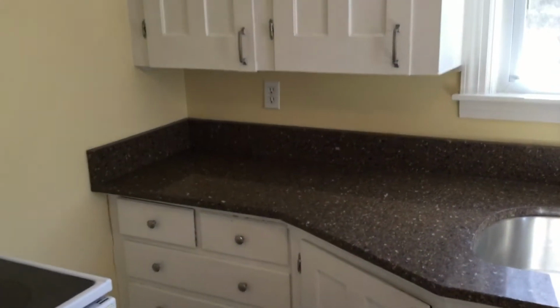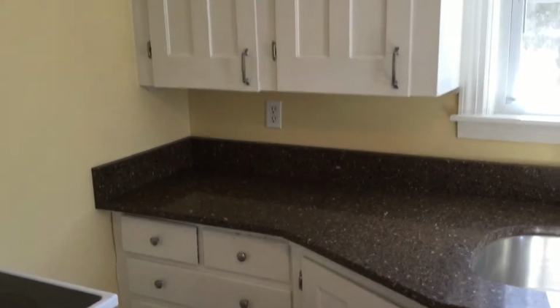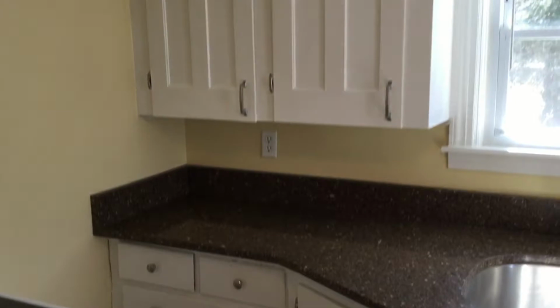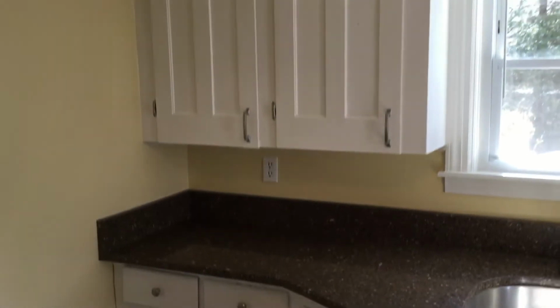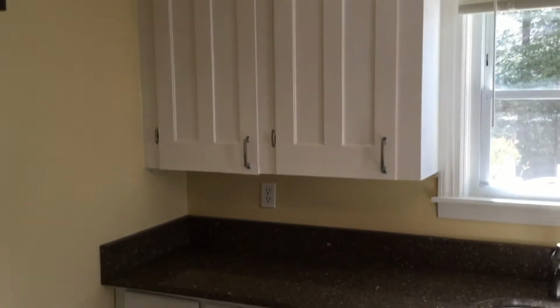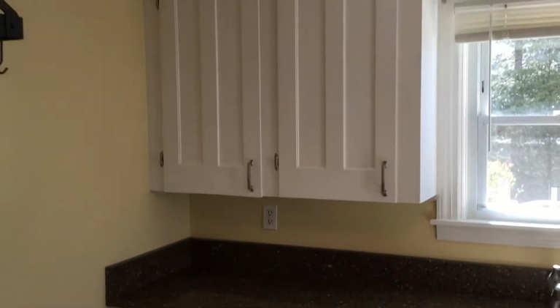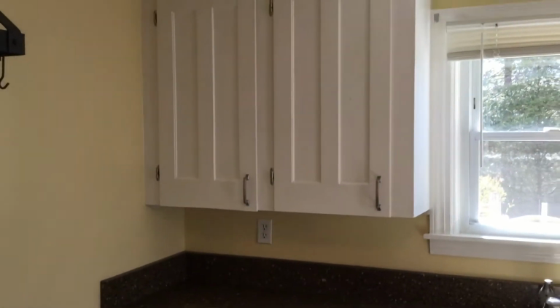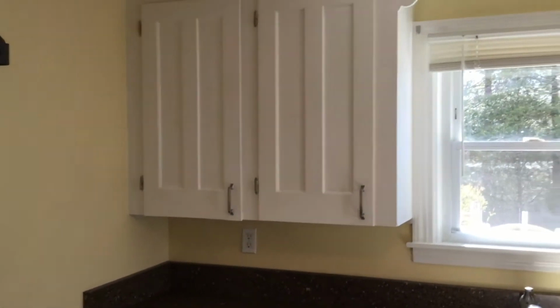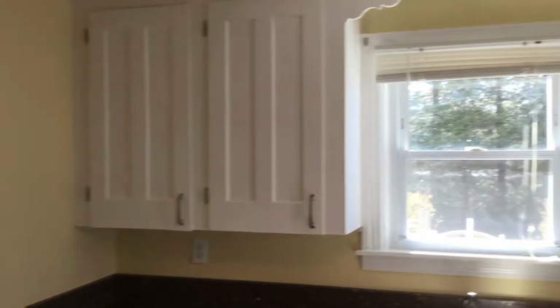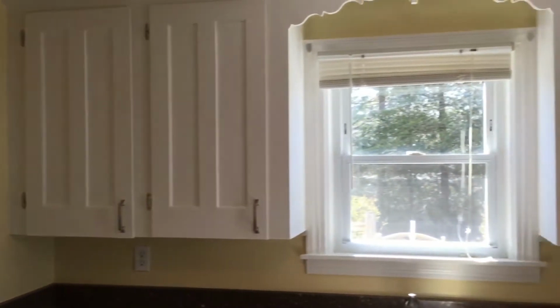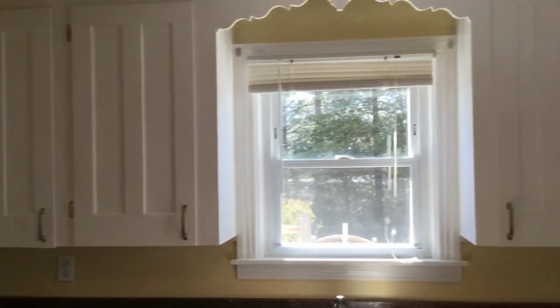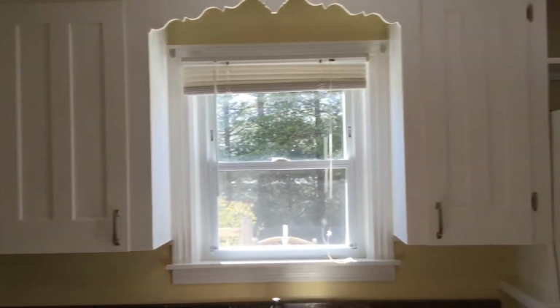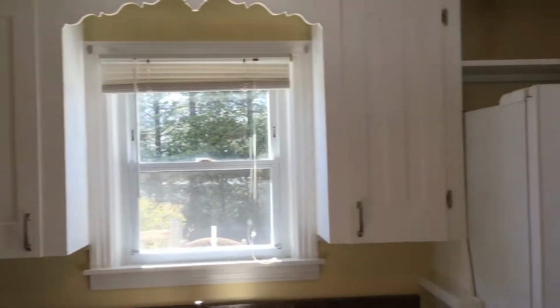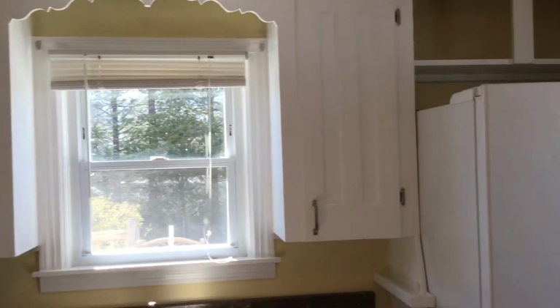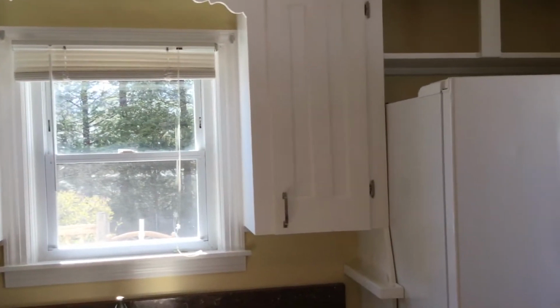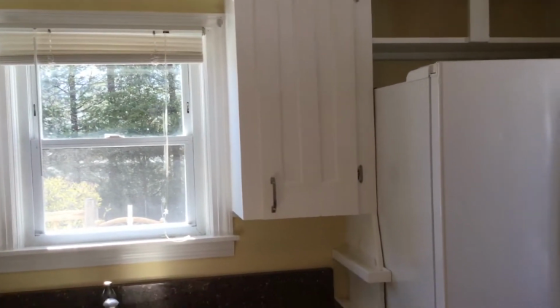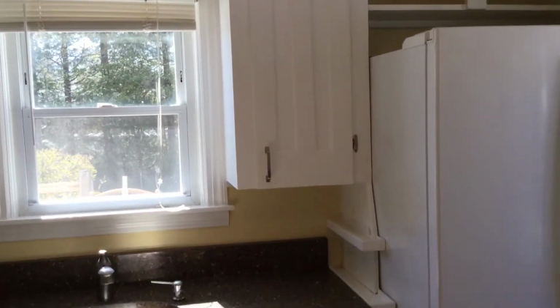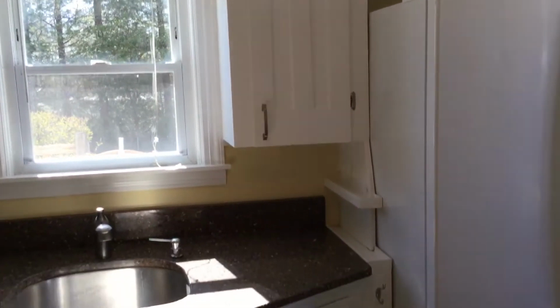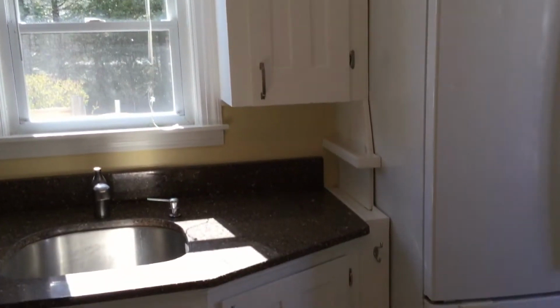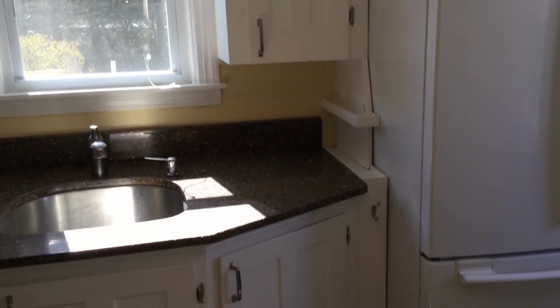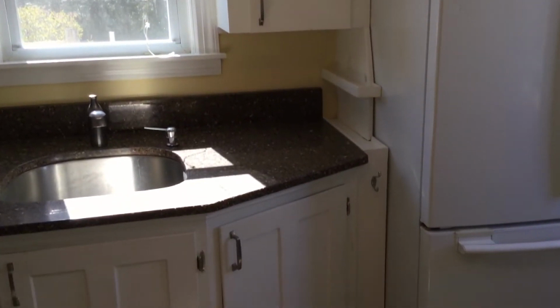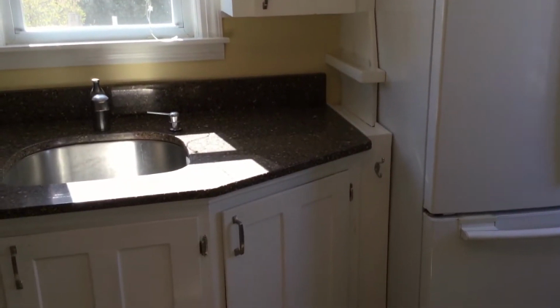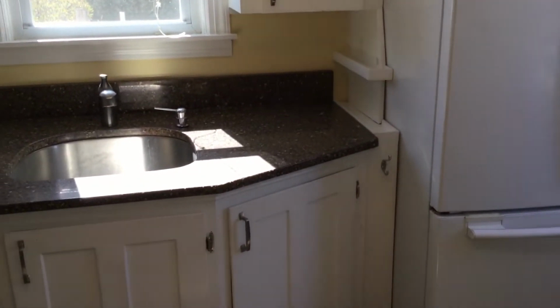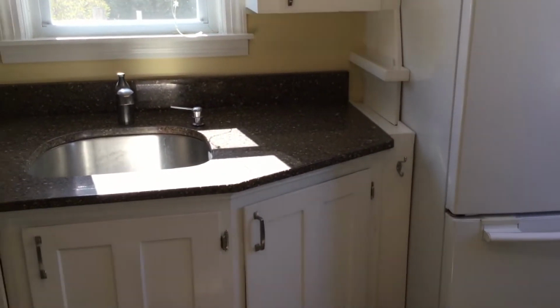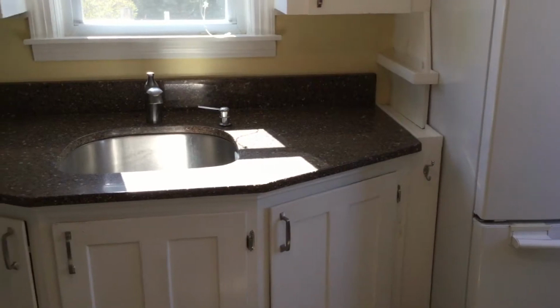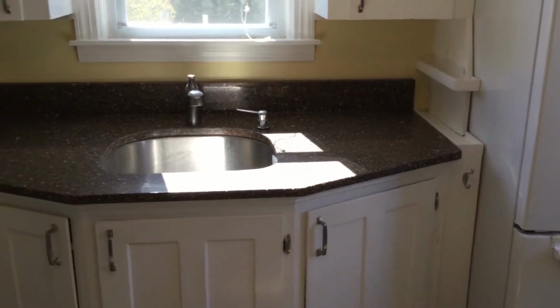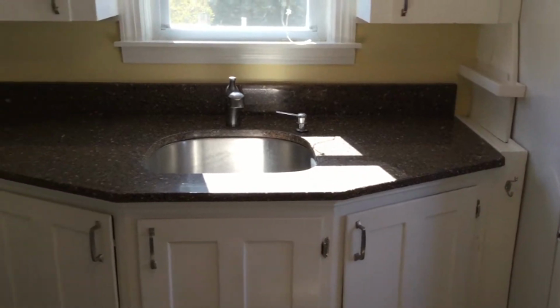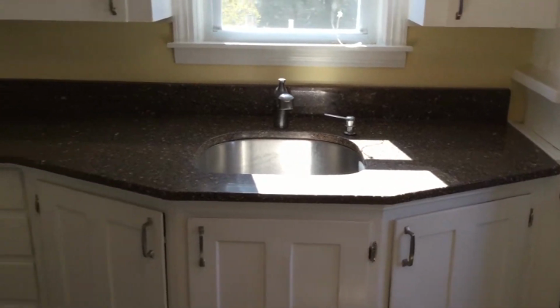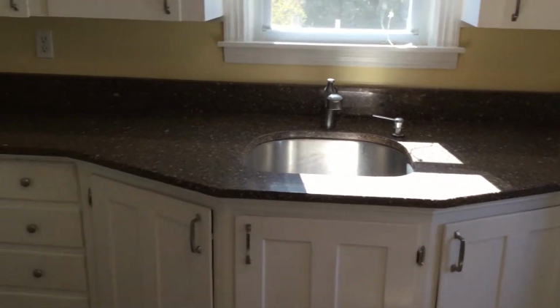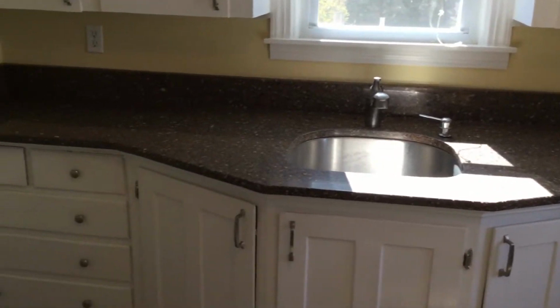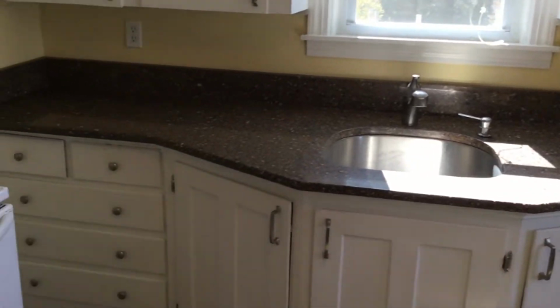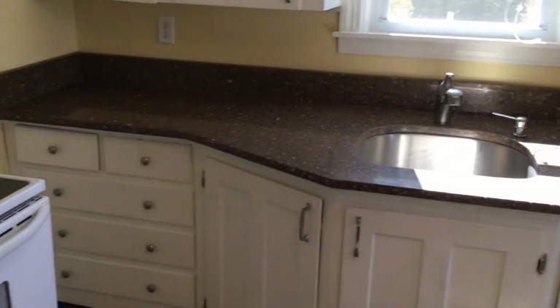Up above, take note — you have plenty of cabinet, counter, and drawer space, and two electrical outlets along those countertops.